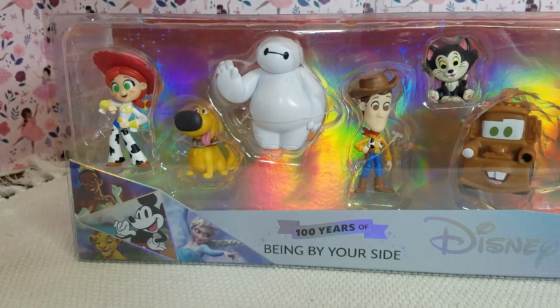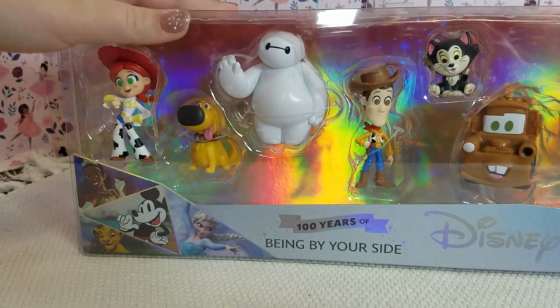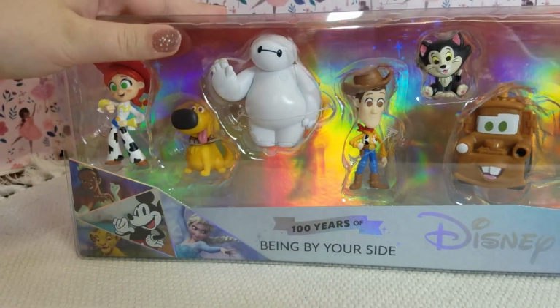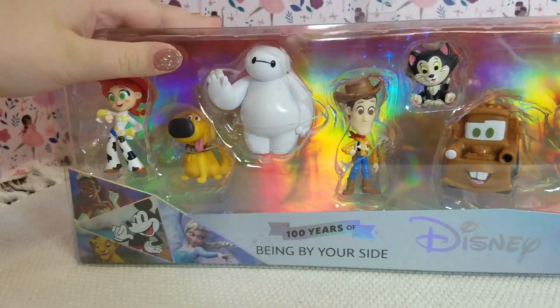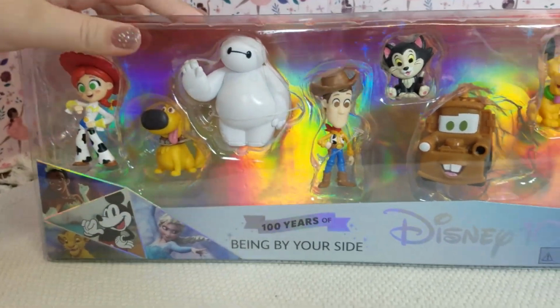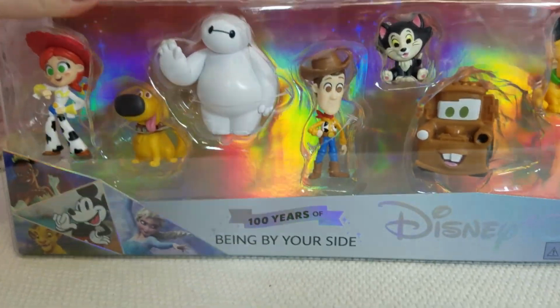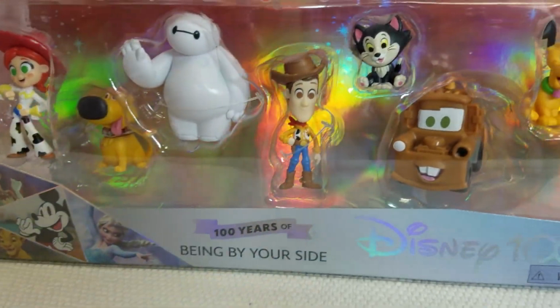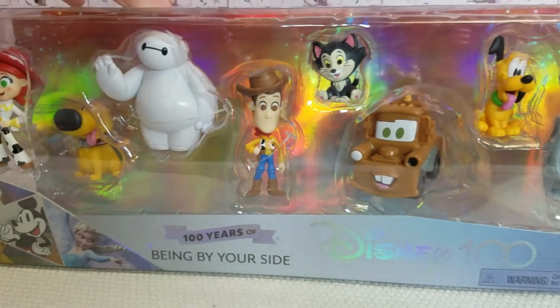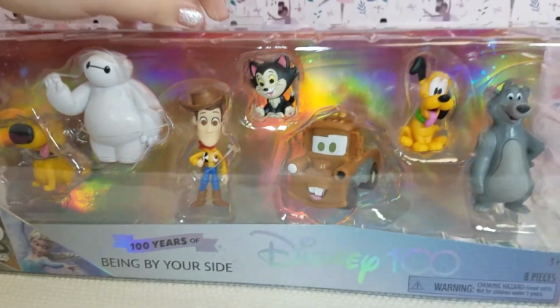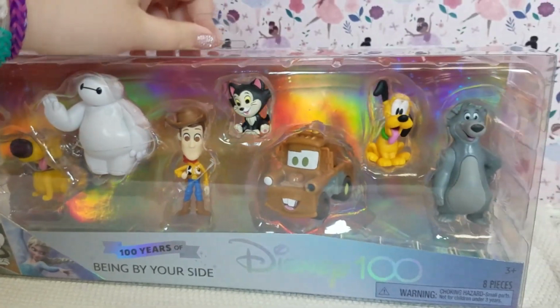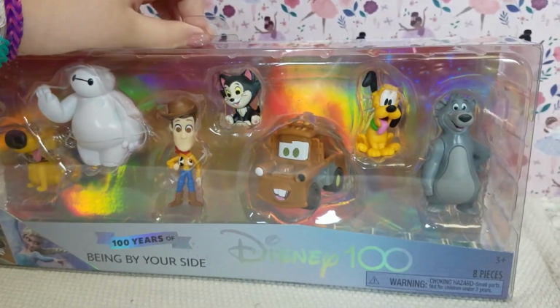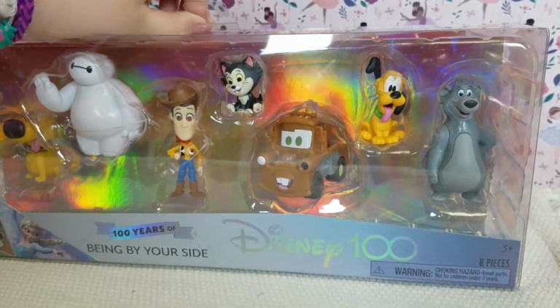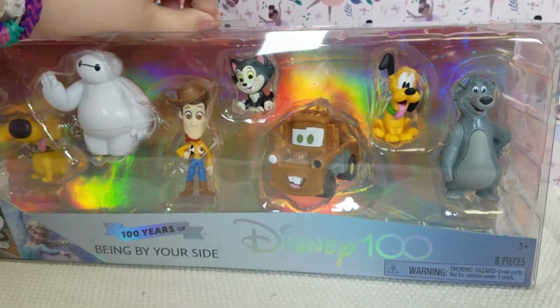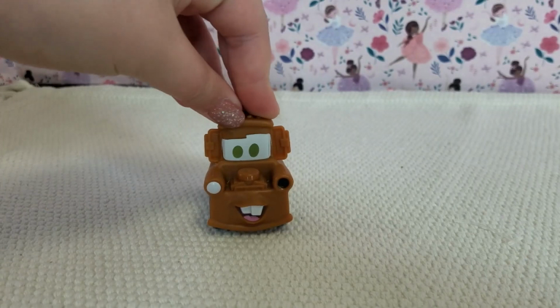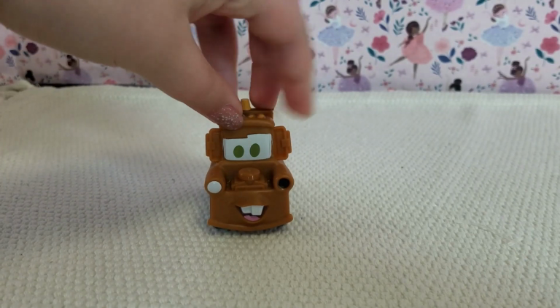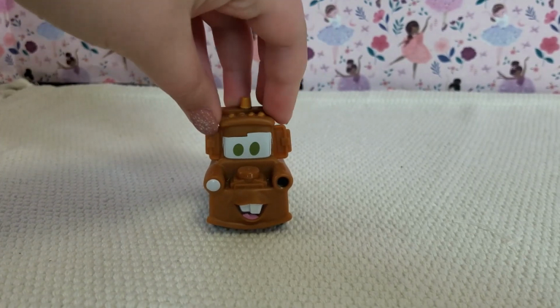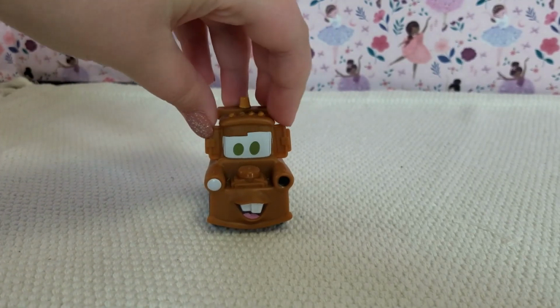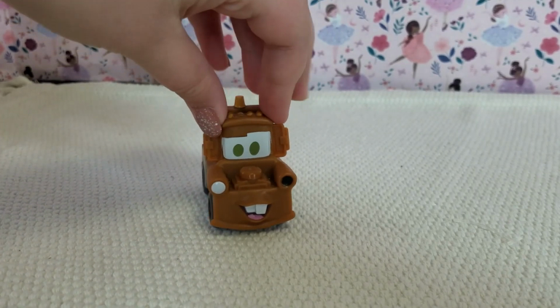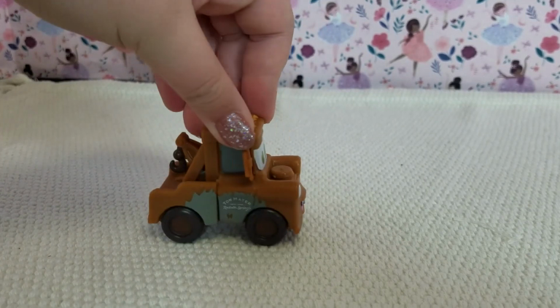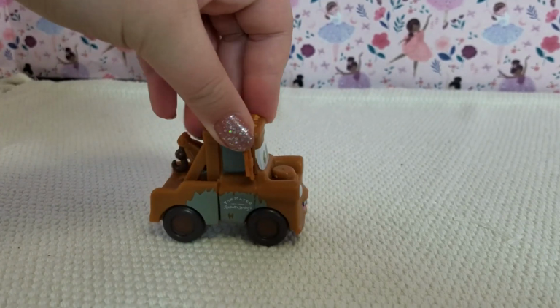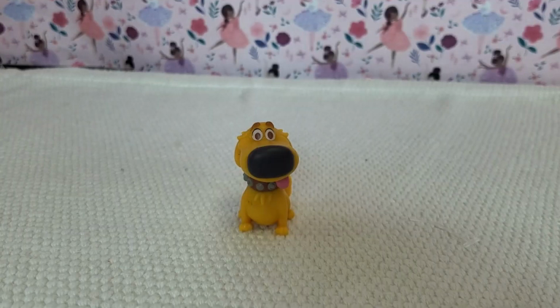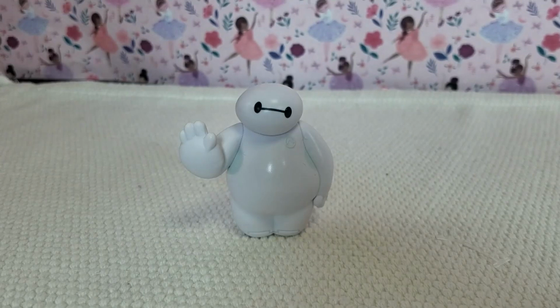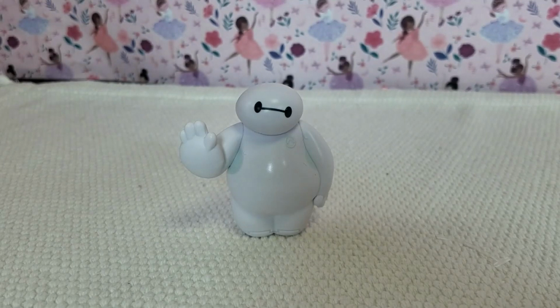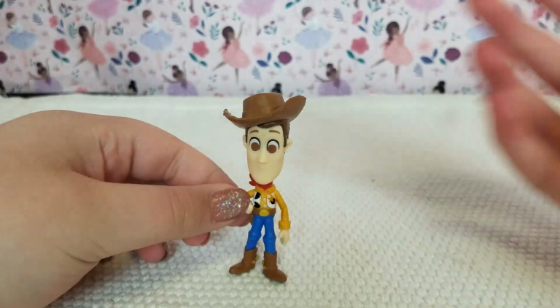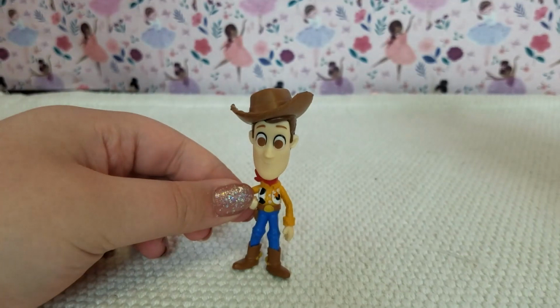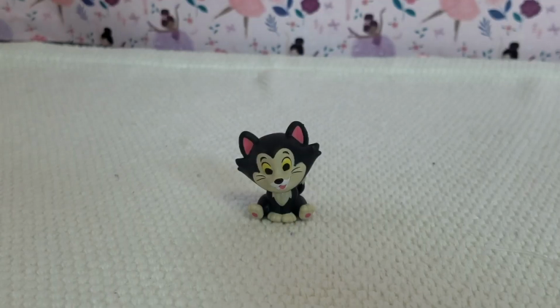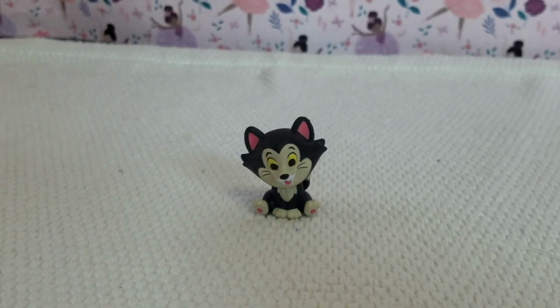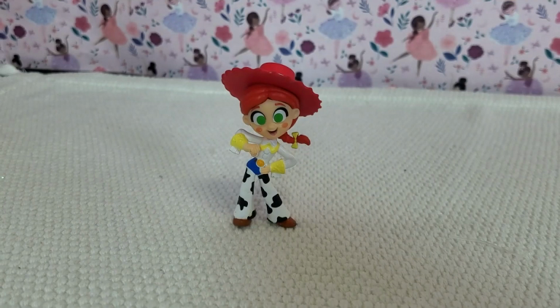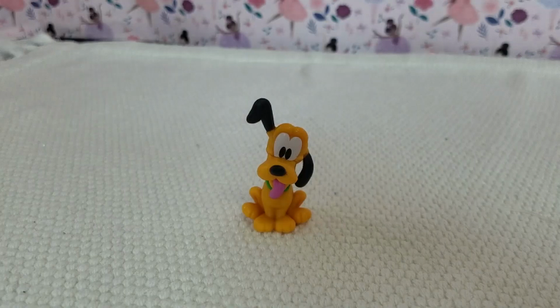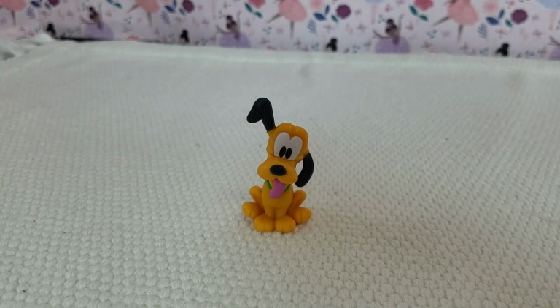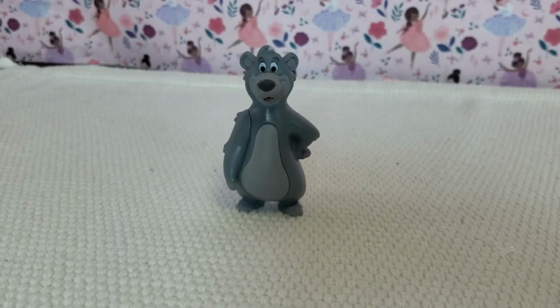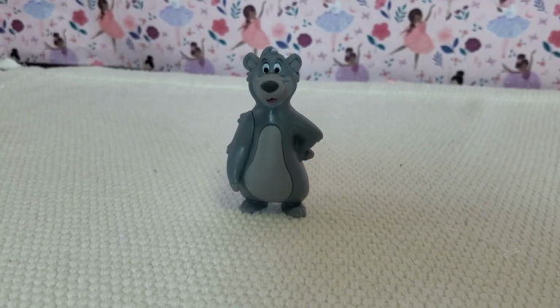Now it's time for the last one. This one is the 100 Years of Being By Your Side. In this pack, we got Mater, Doug, Baymax, Woody, Figaro, Jesse, Pluto, and Baloo.